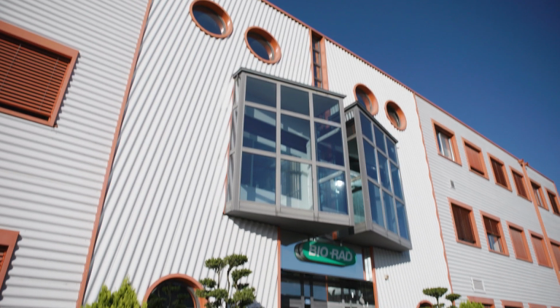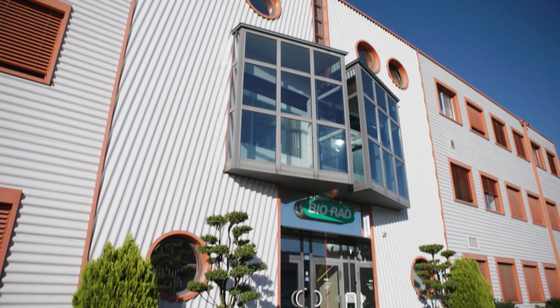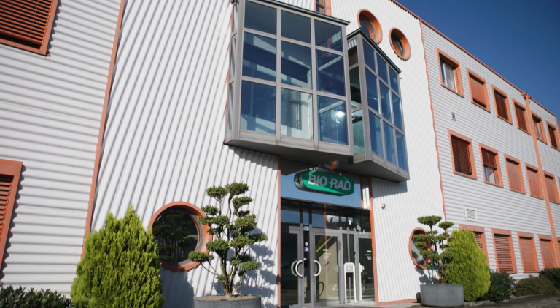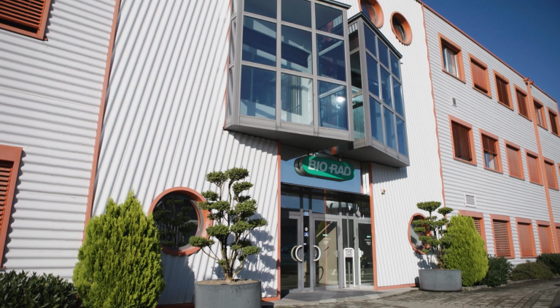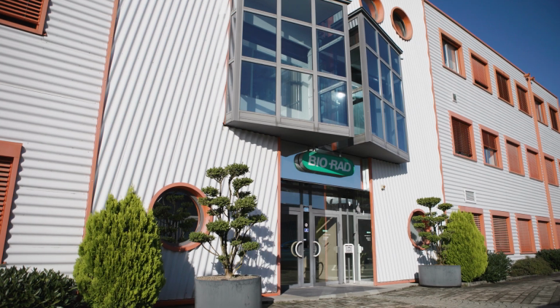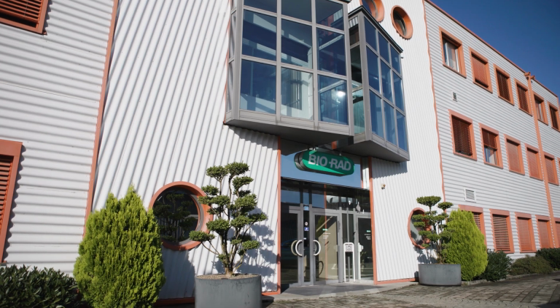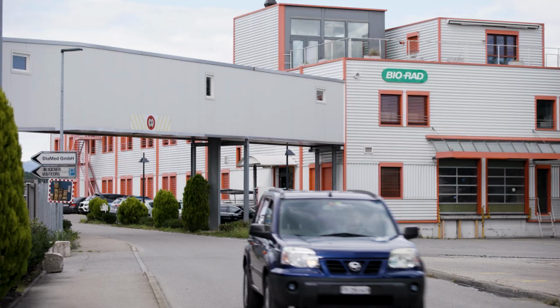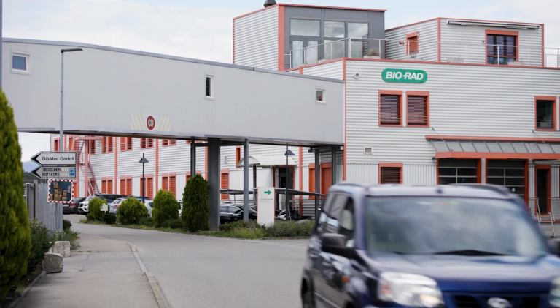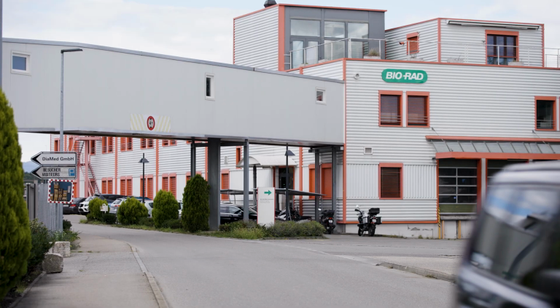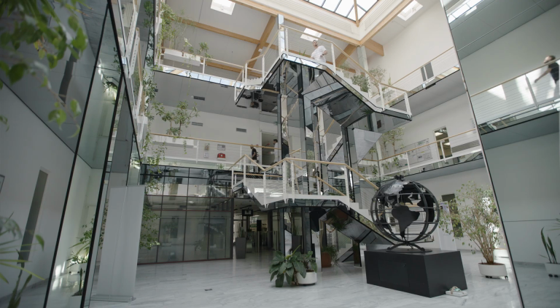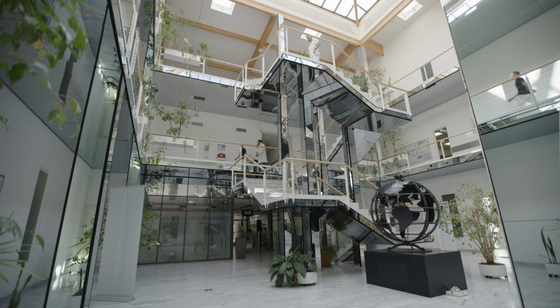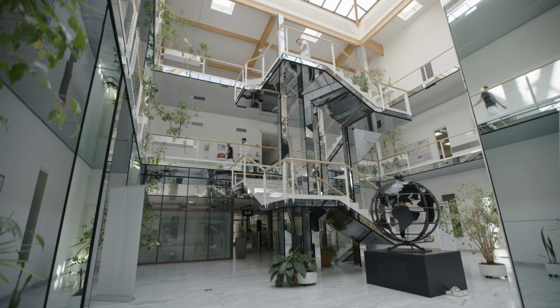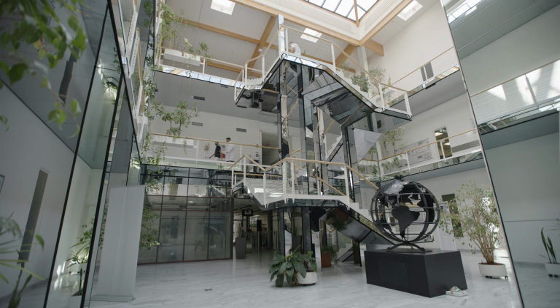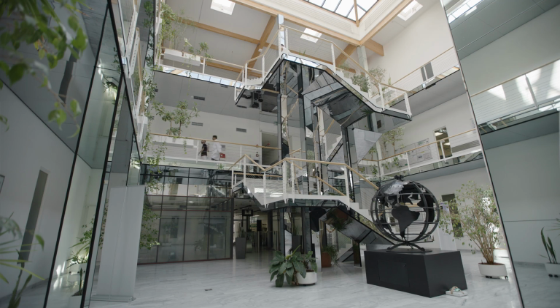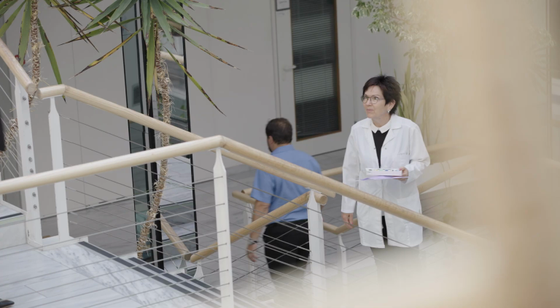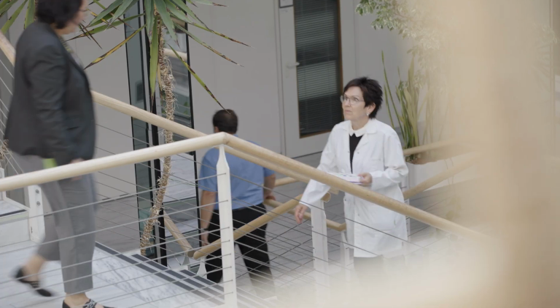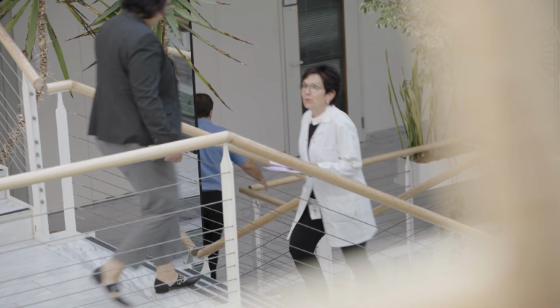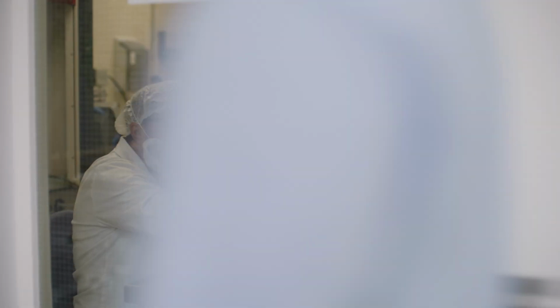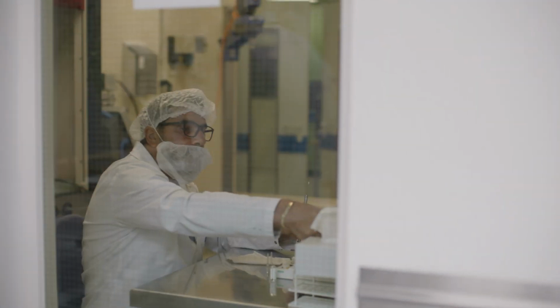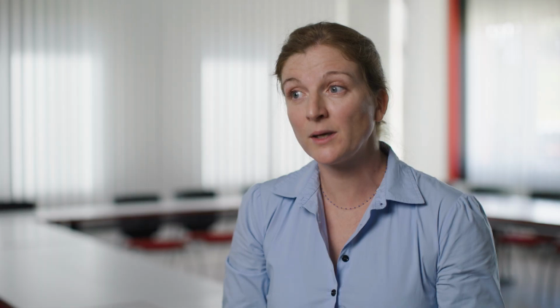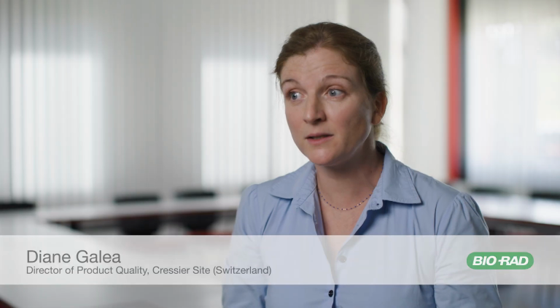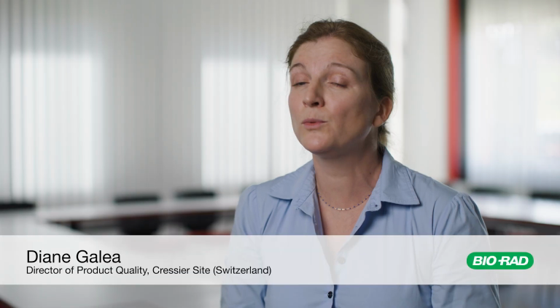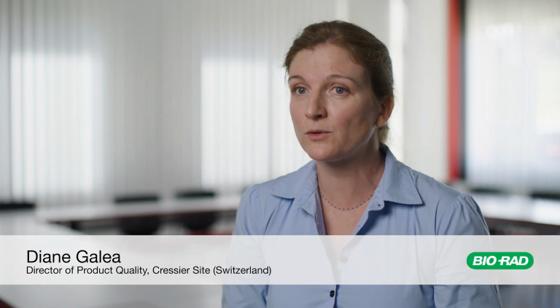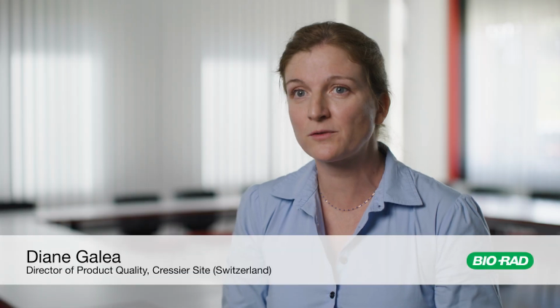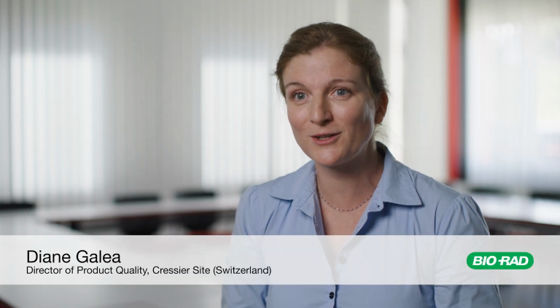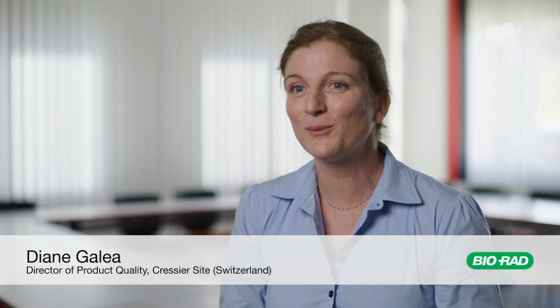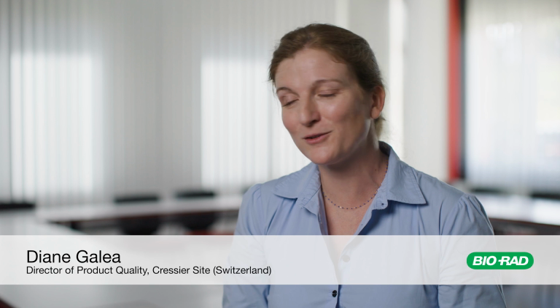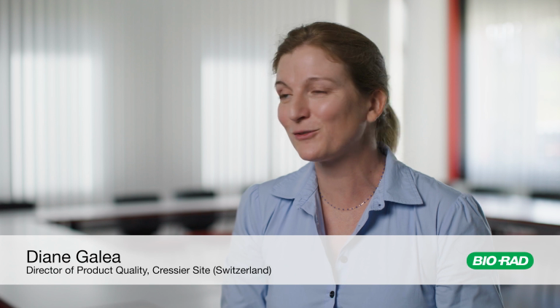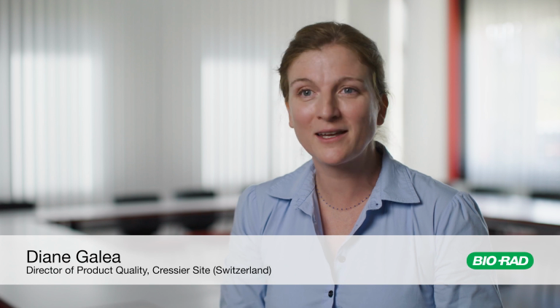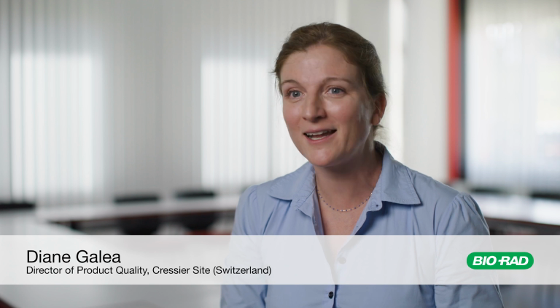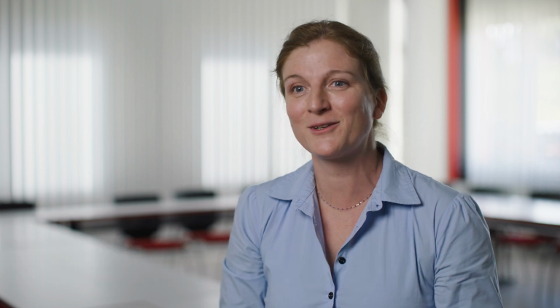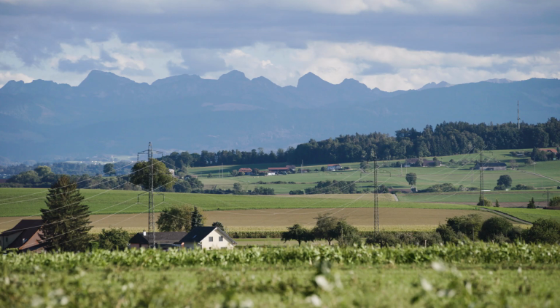This is a BioRad campus with six different buildings and we are around 300 employees on site. We are located in a beautiful region of Switzerland, with a lot of mountains and lakes around us.